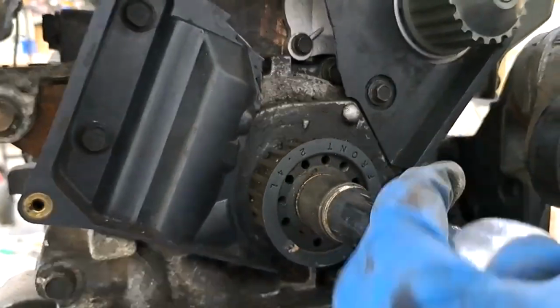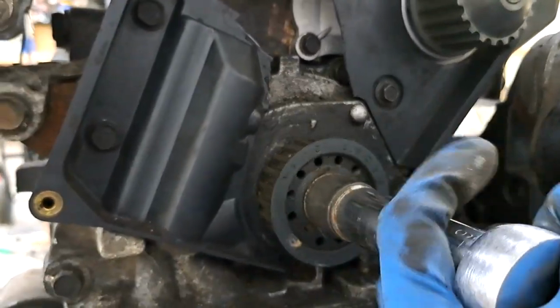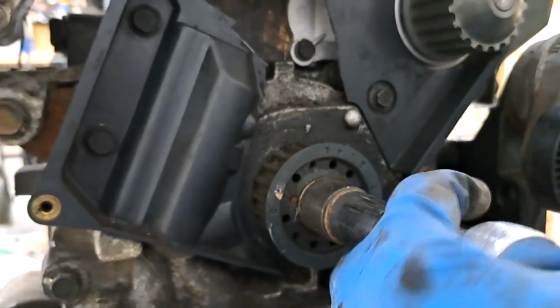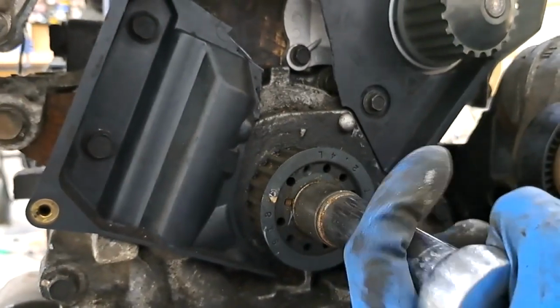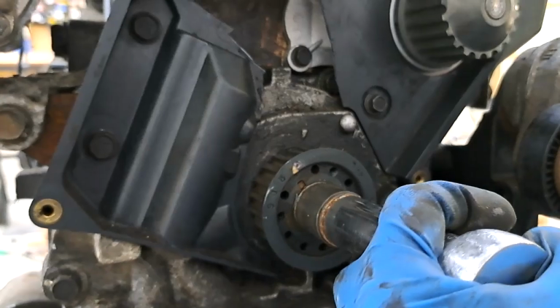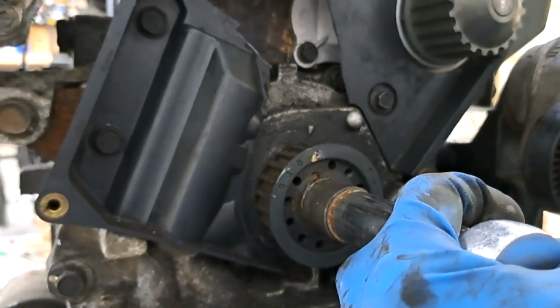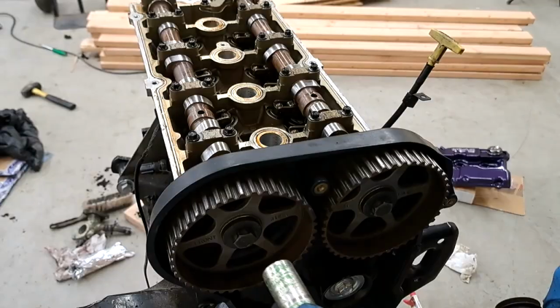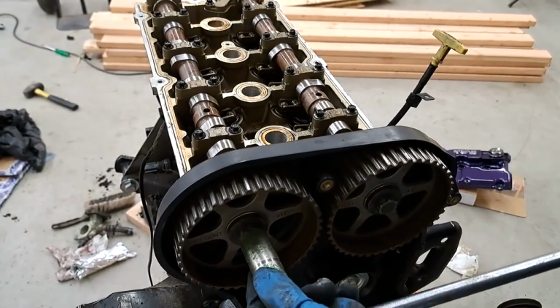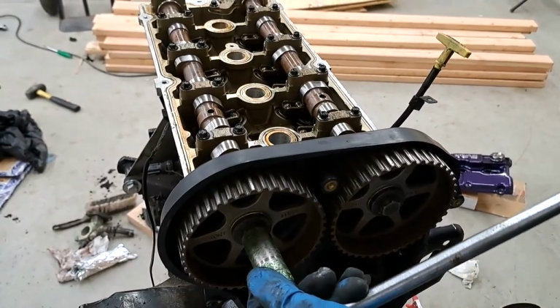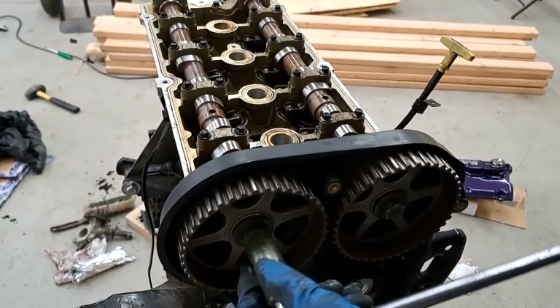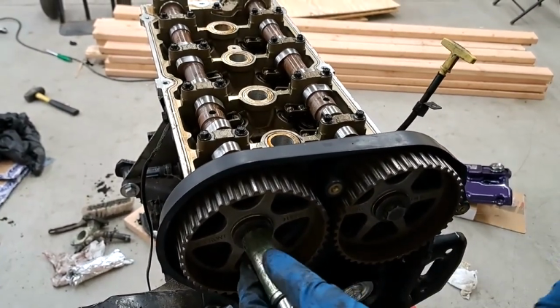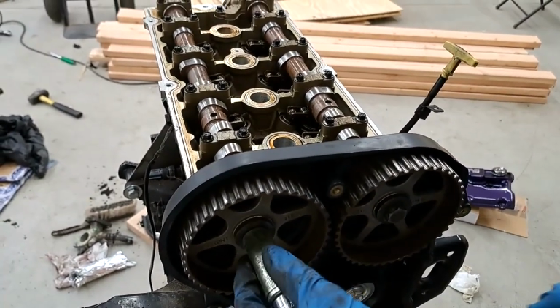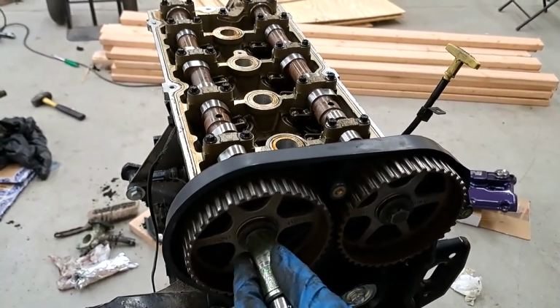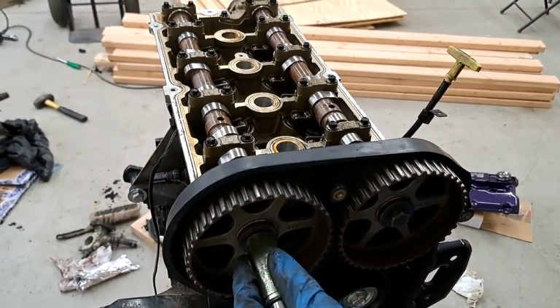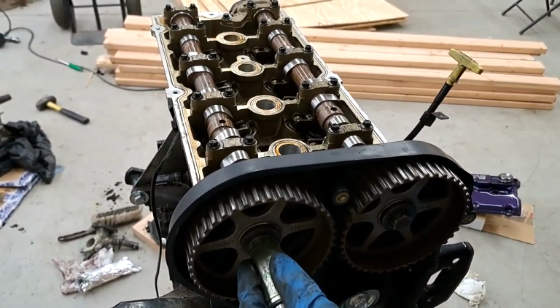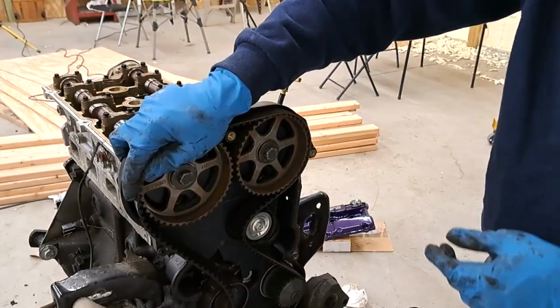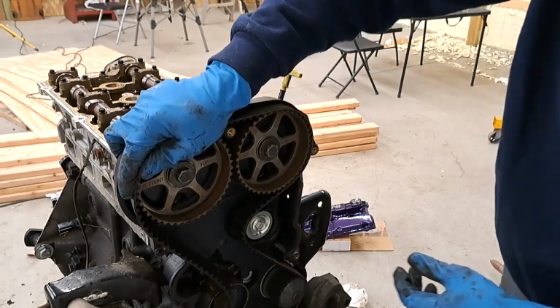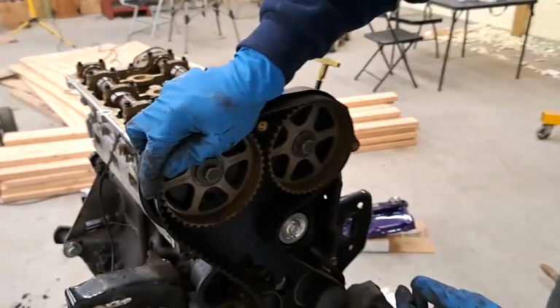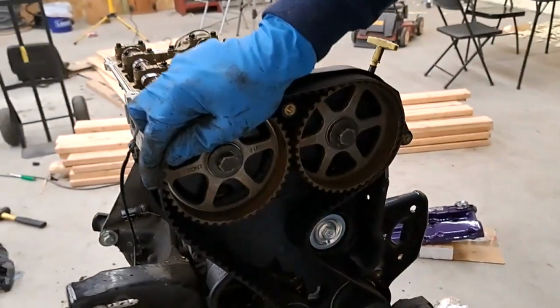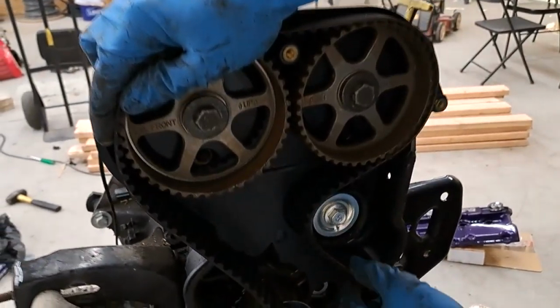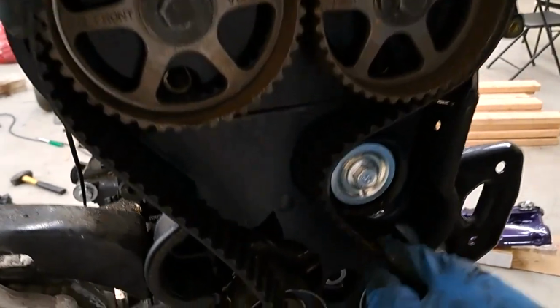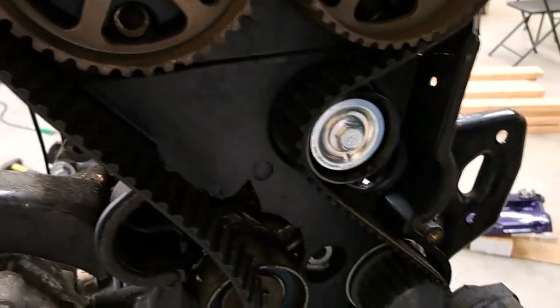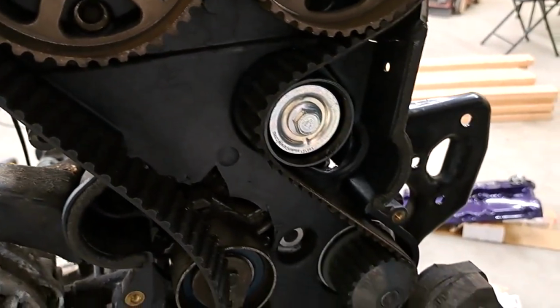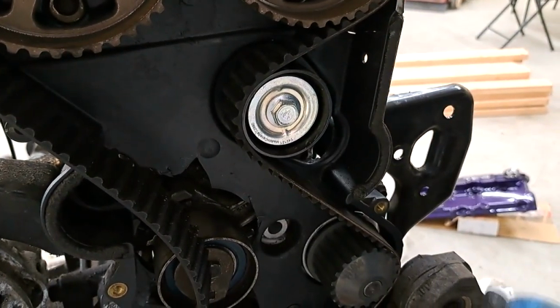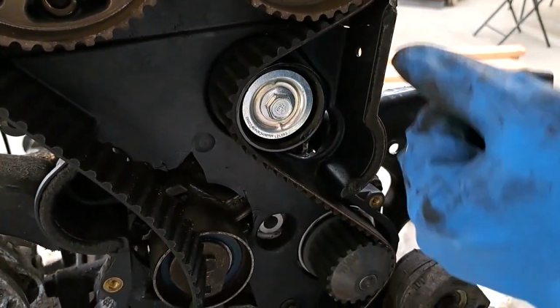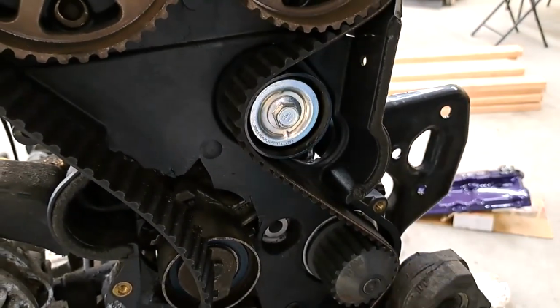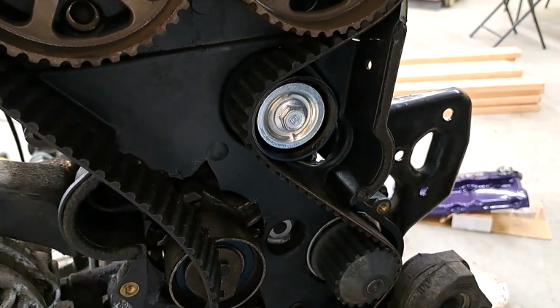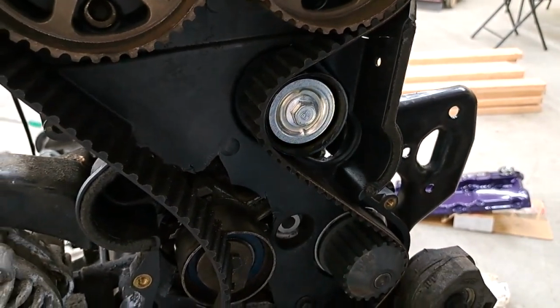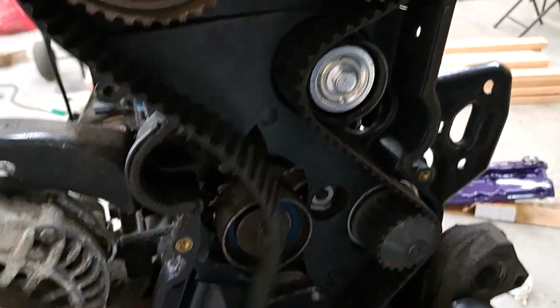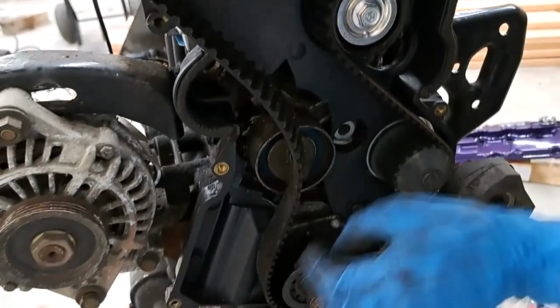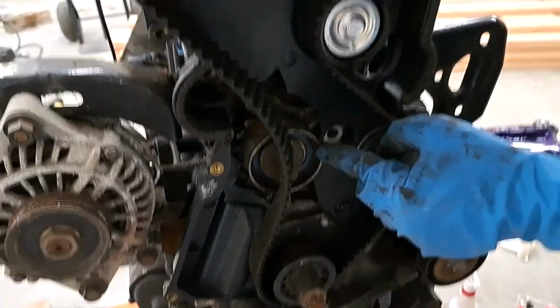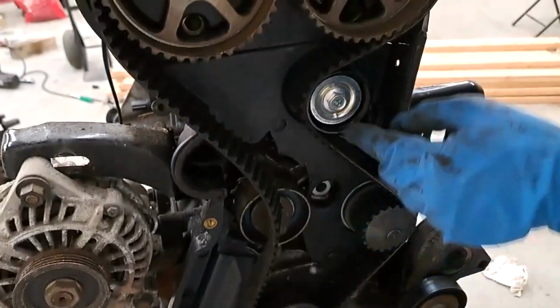You want to get it right to the mark. I try to set them straight up when I start. I try to get this part of the belt as tight as you can, because you don't want as much slack on the belt as you could going over the tensioner.